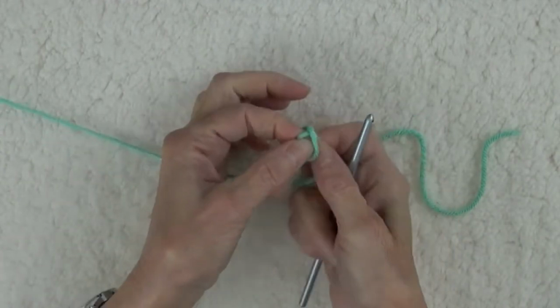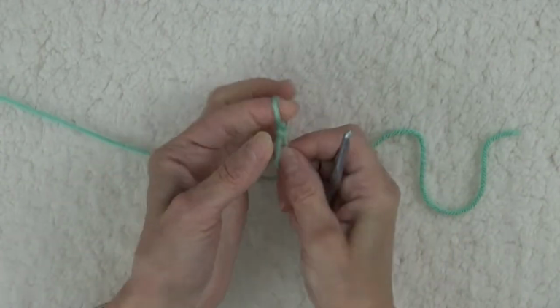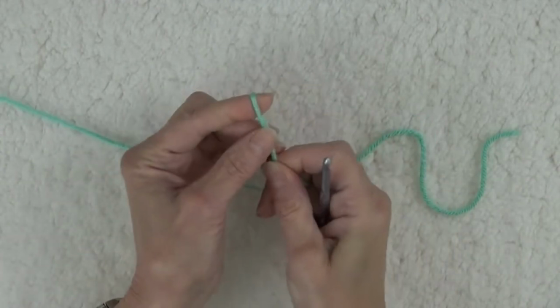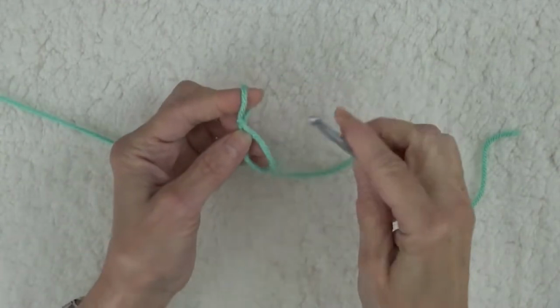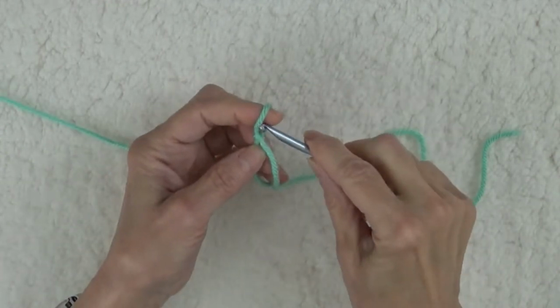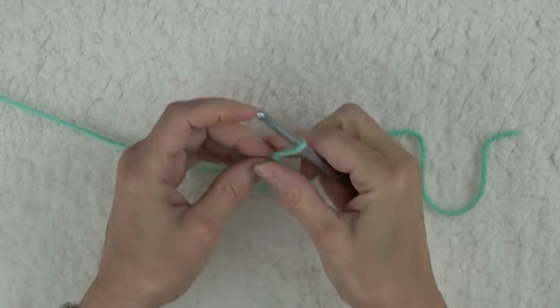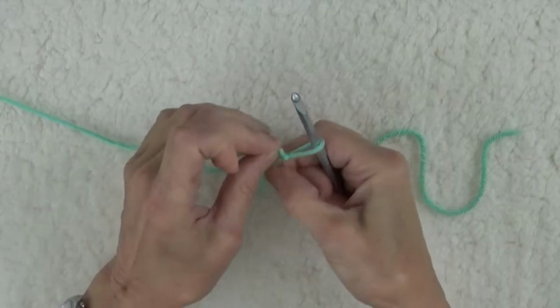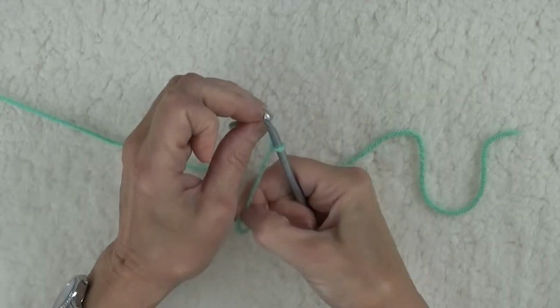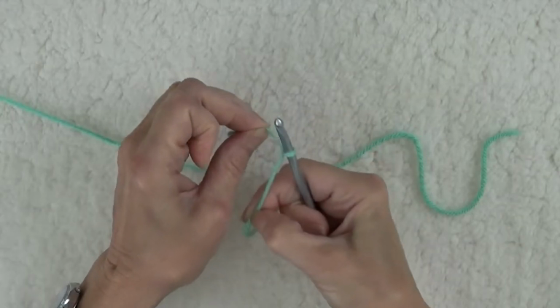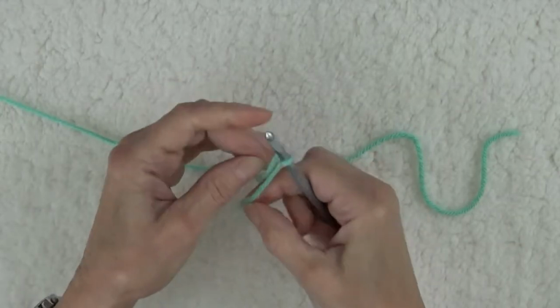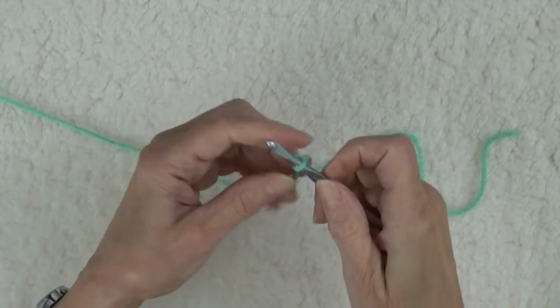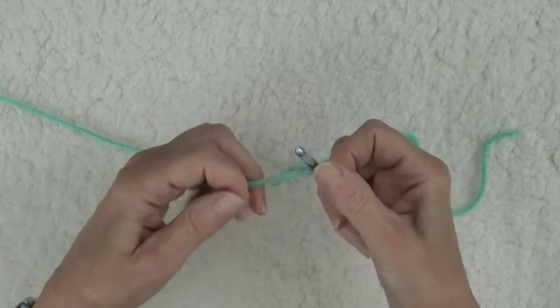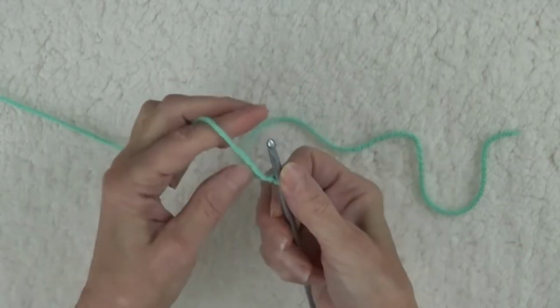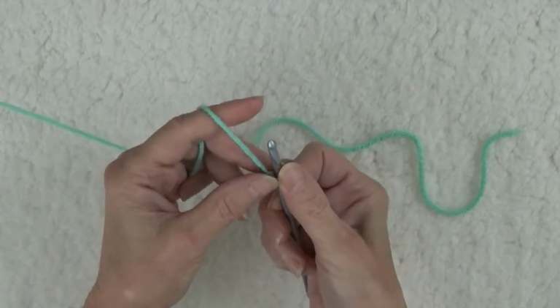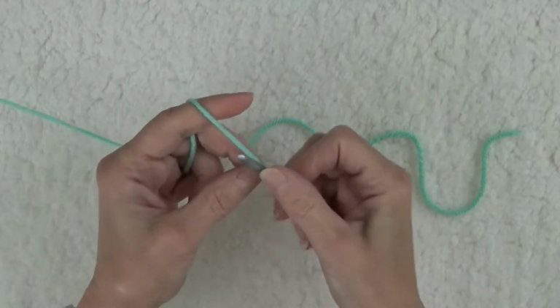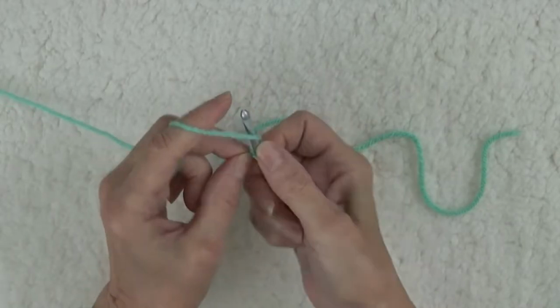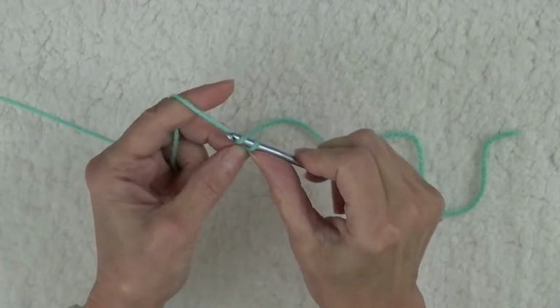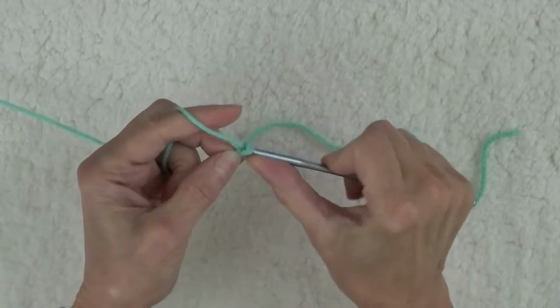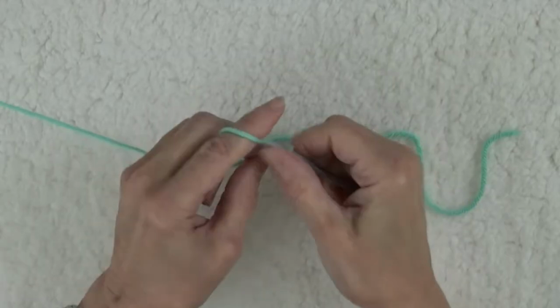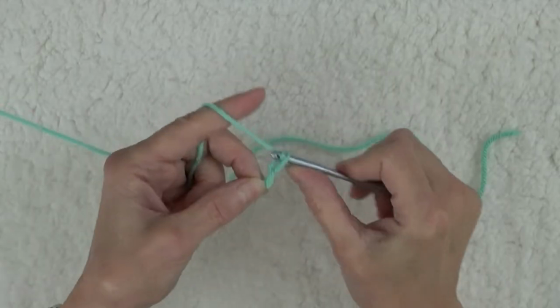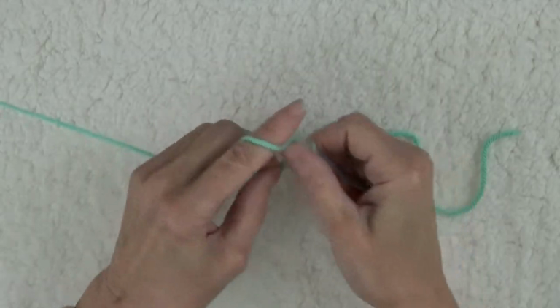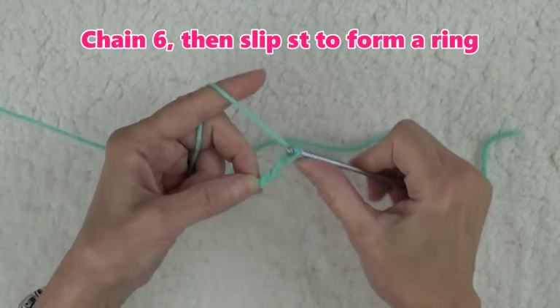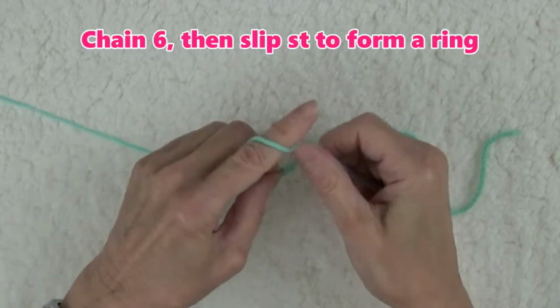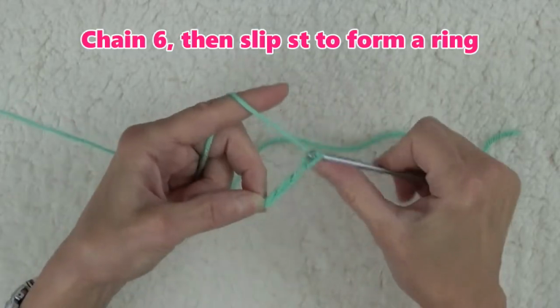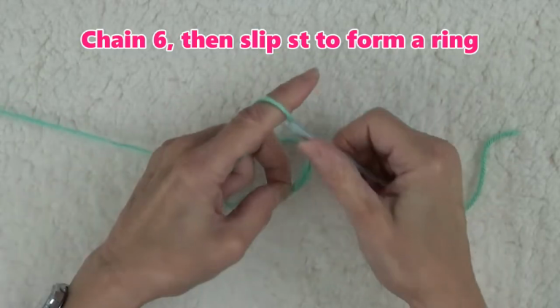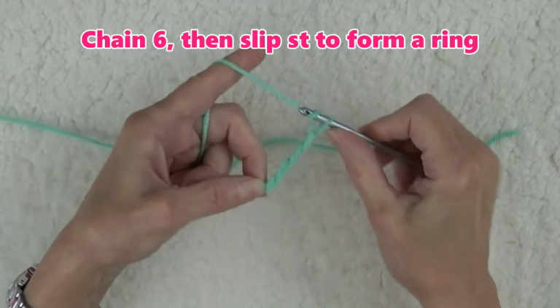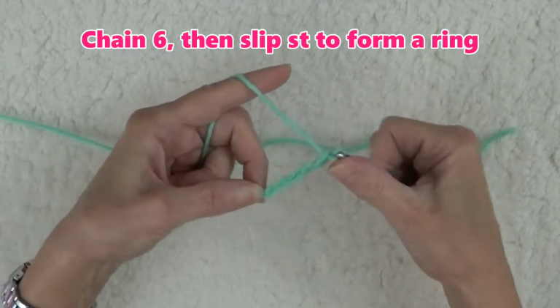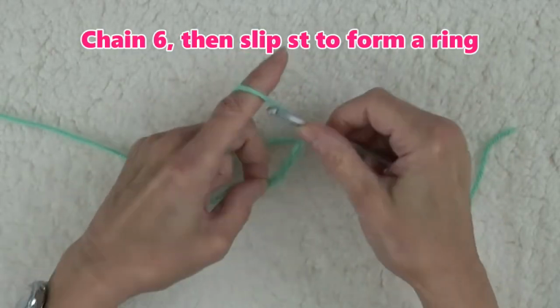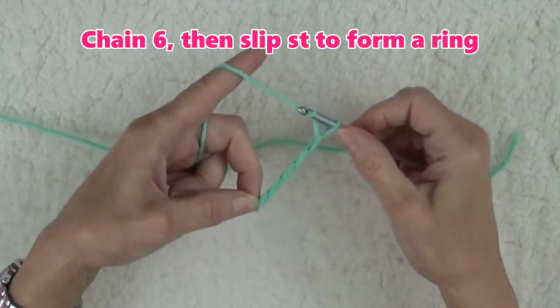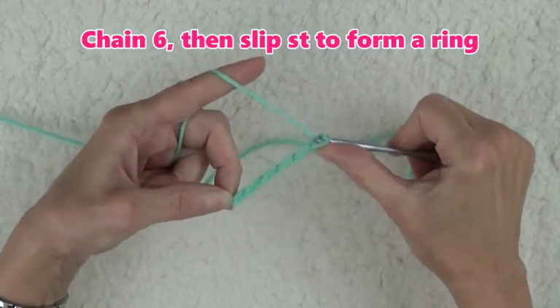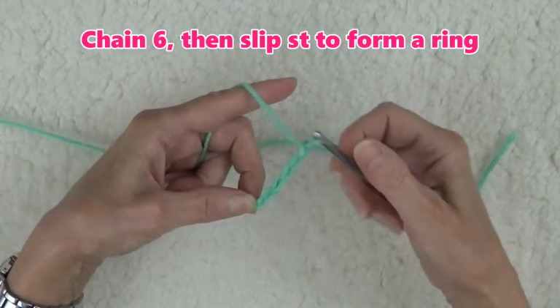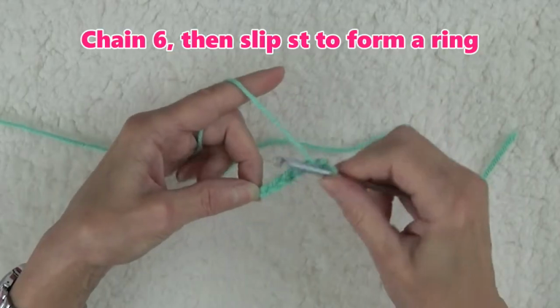I've selected my H hook for worsted weight yarn. Leaving a 12-inch yarn tail, make a slipknot and place it on the hook. Chain 6,